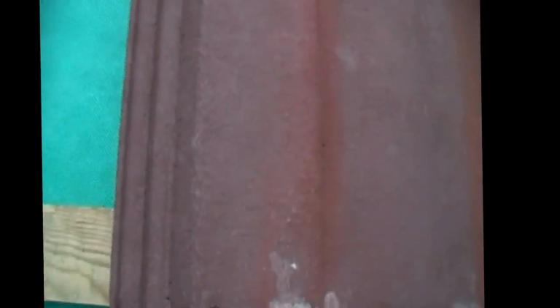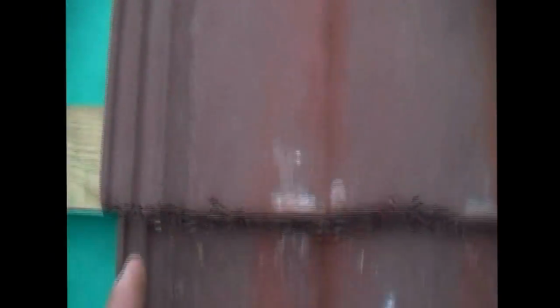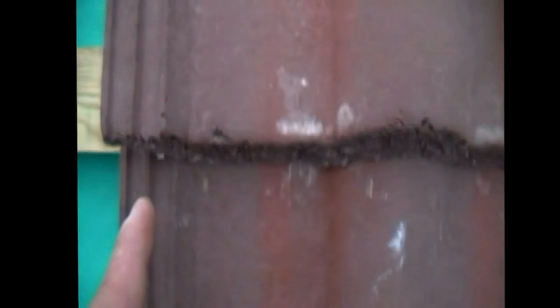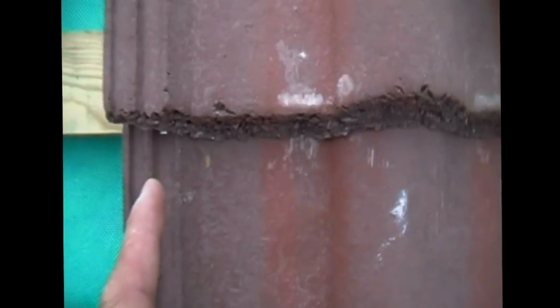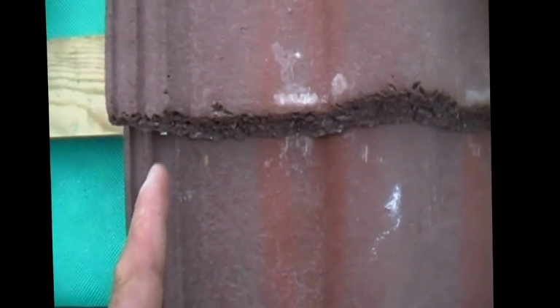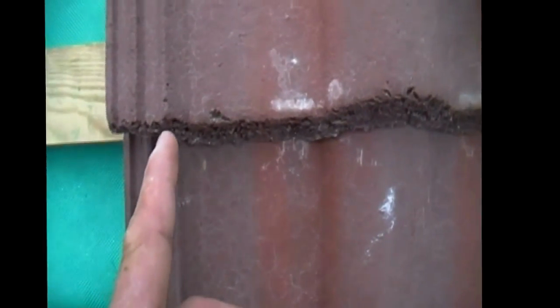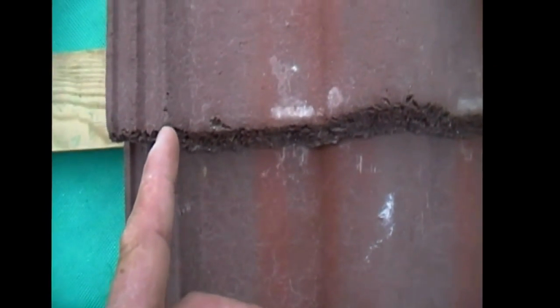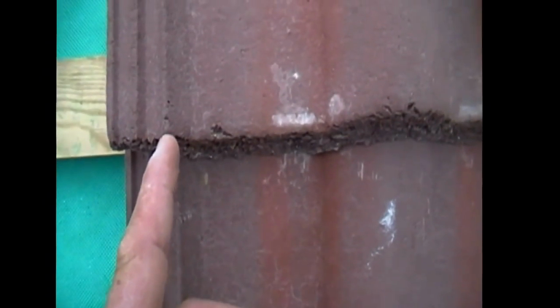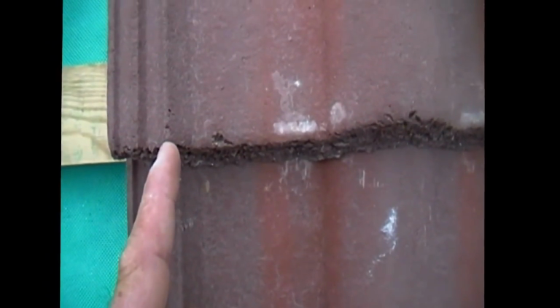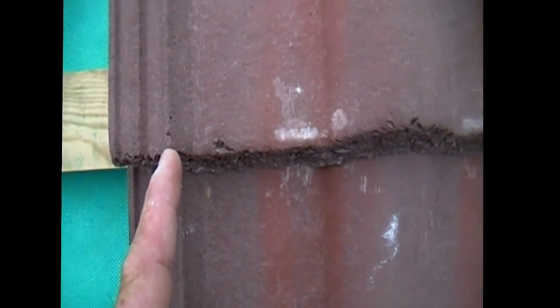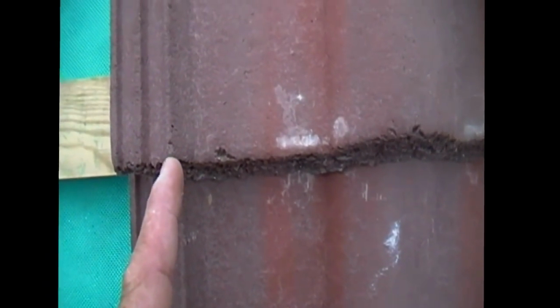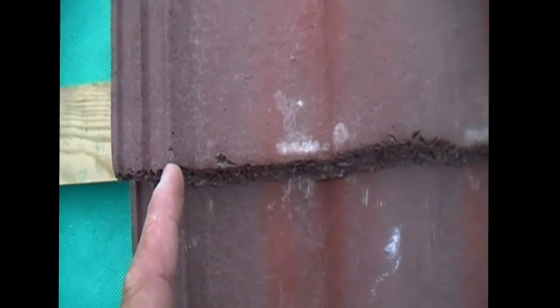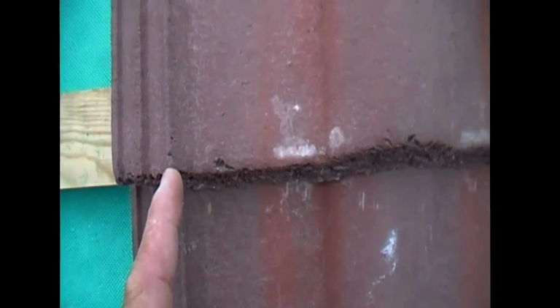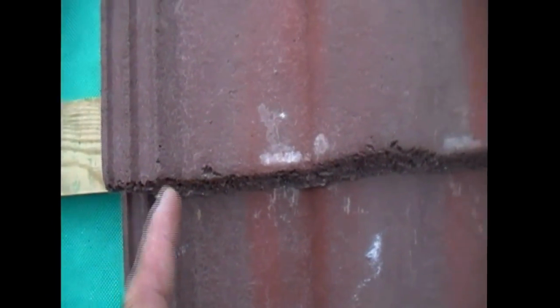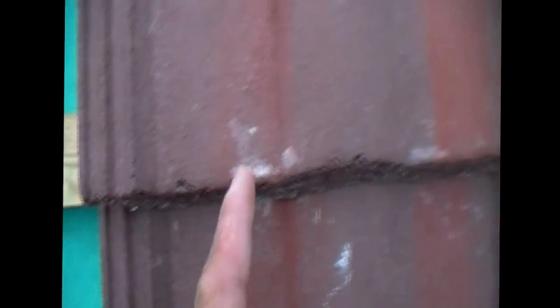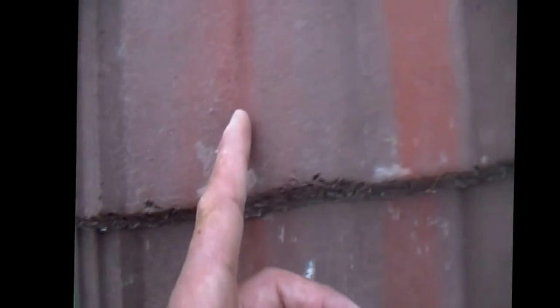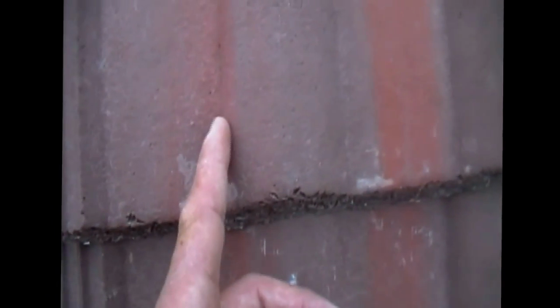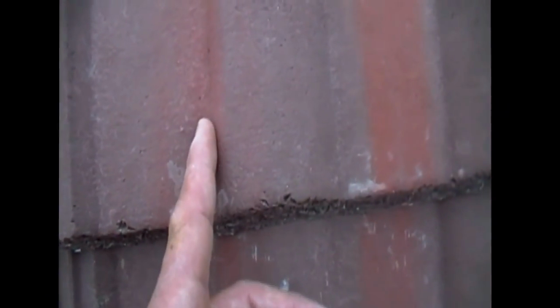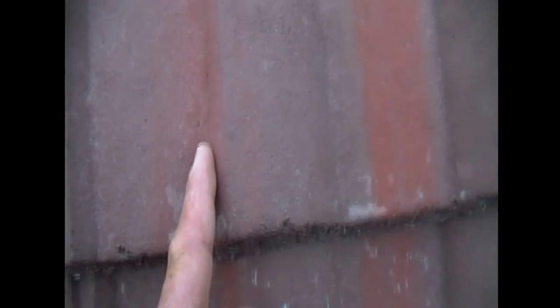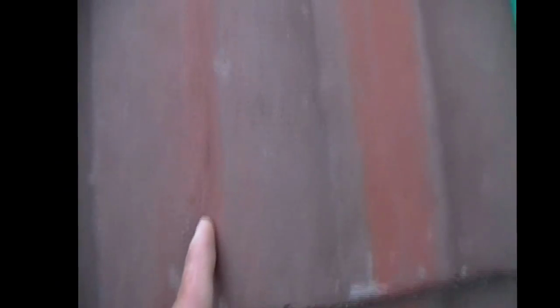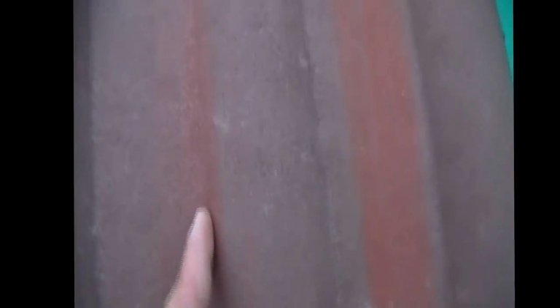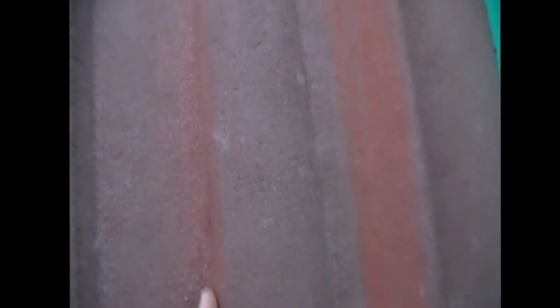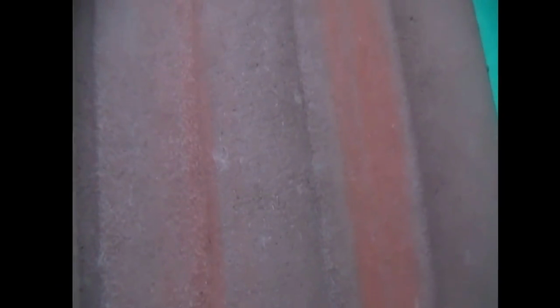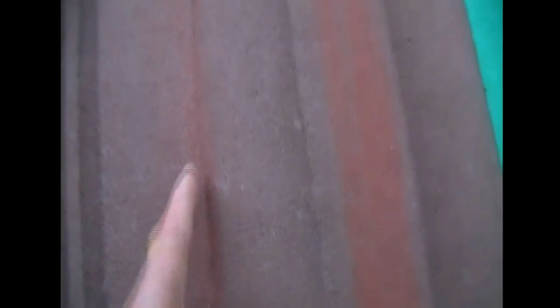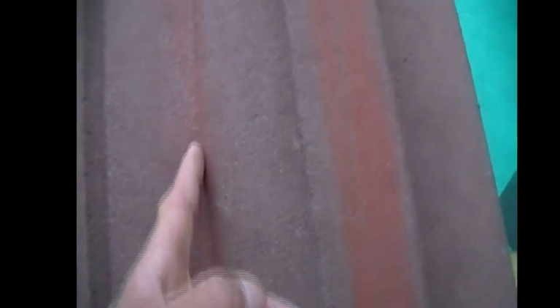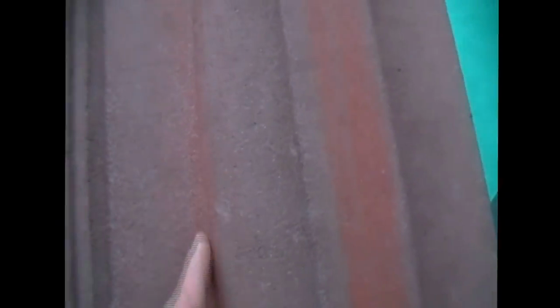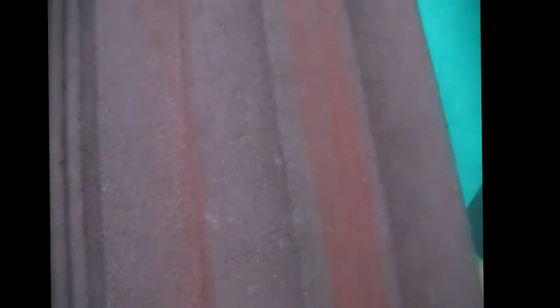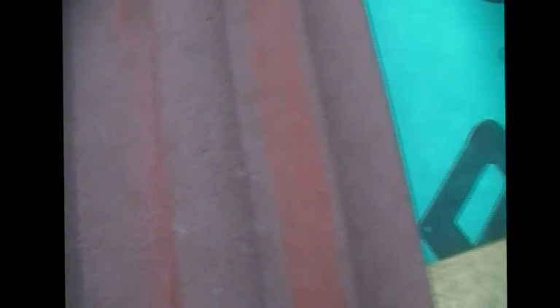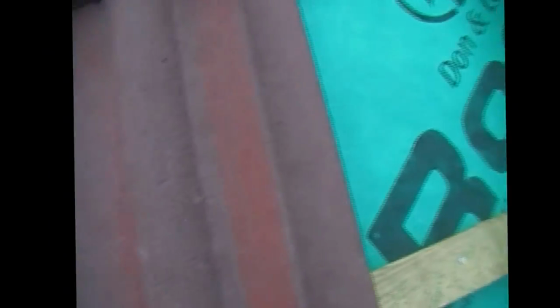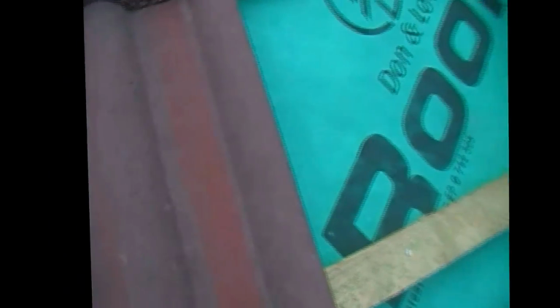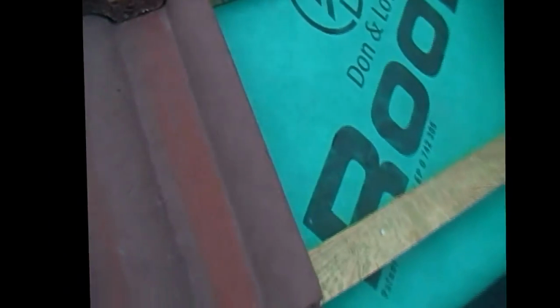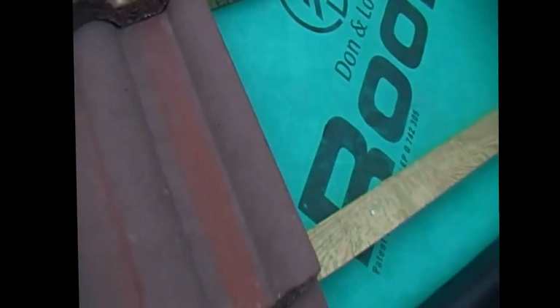Sometimes when laying the tiles the left-hand verge needs to be cut, and when we do that we try to cut it in the position that gives us the neatest possible verge.